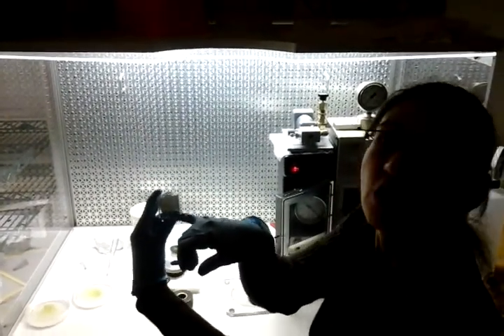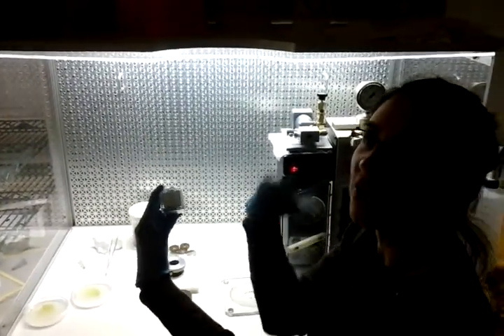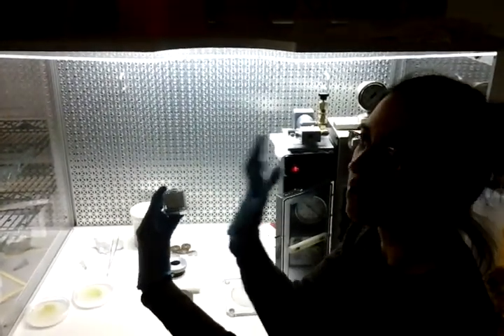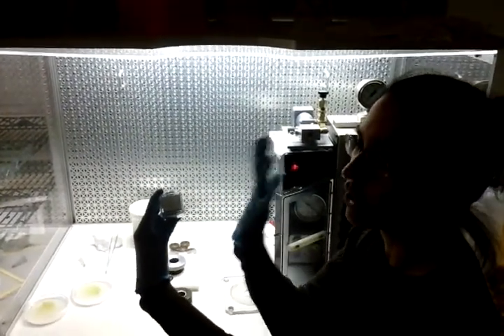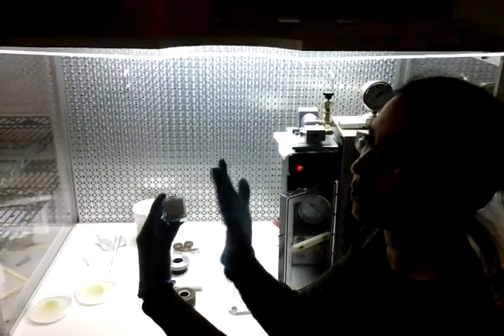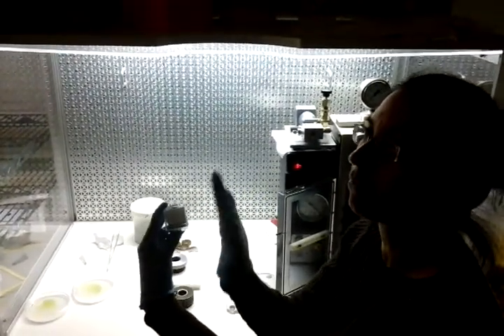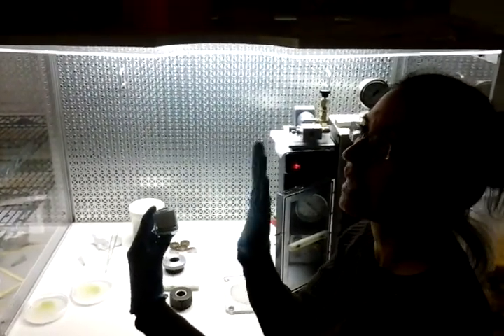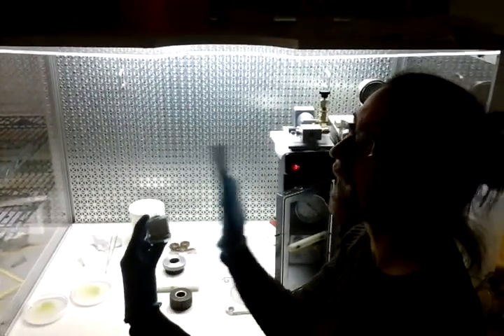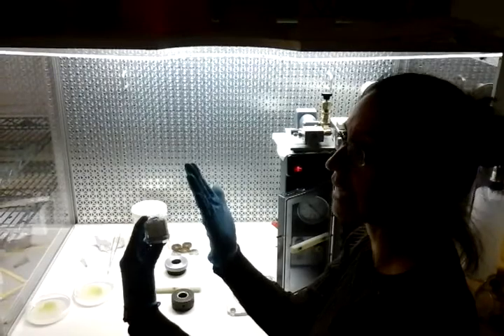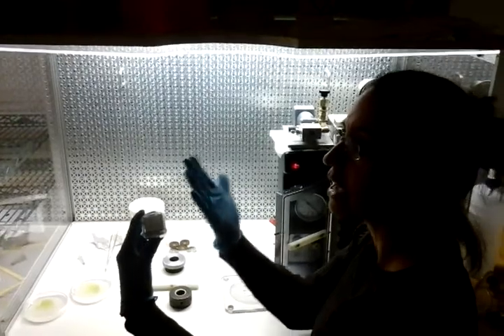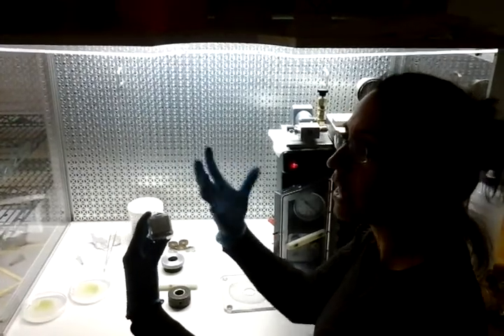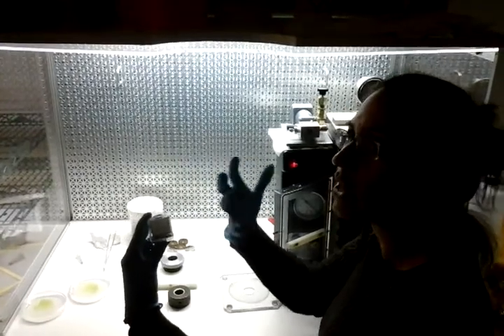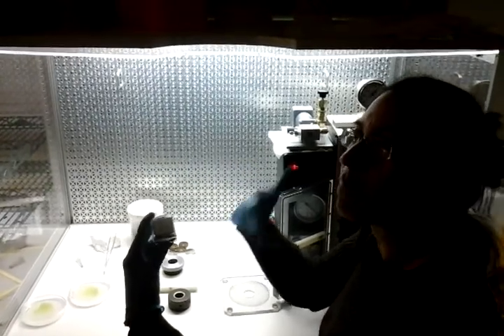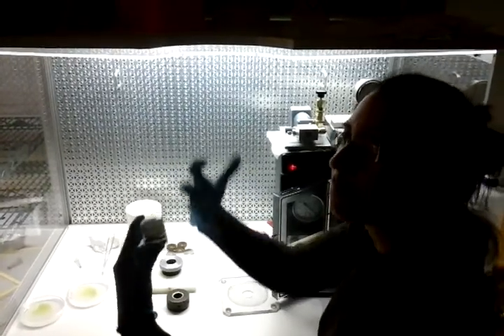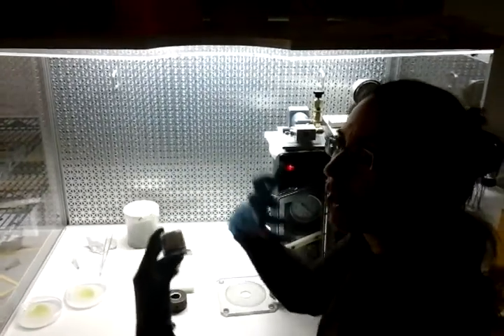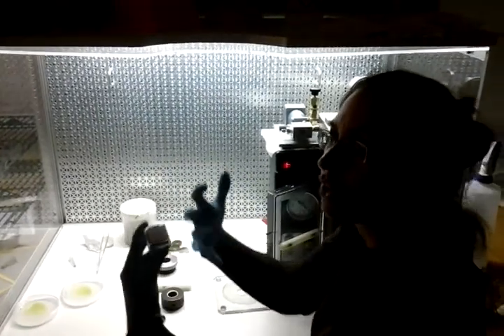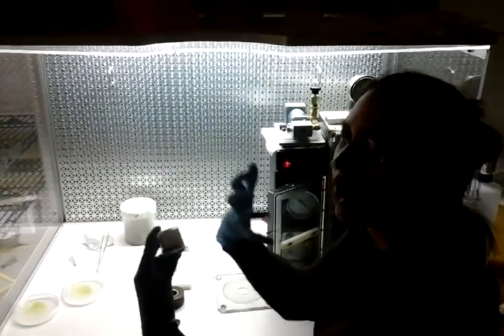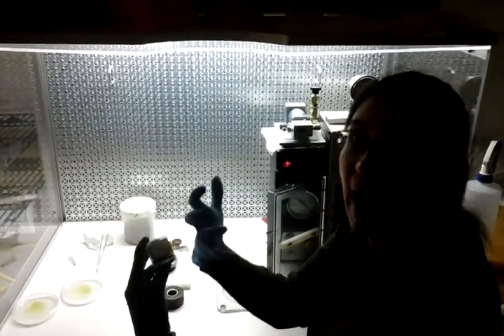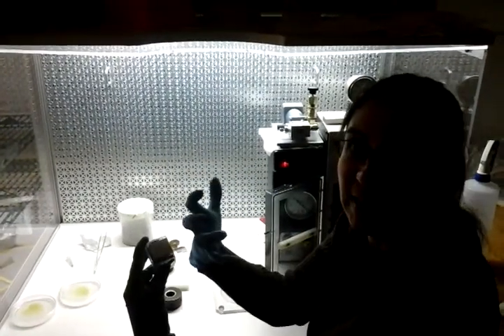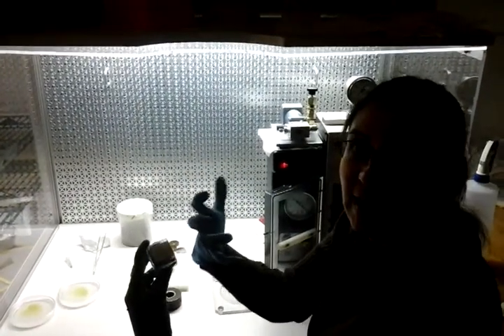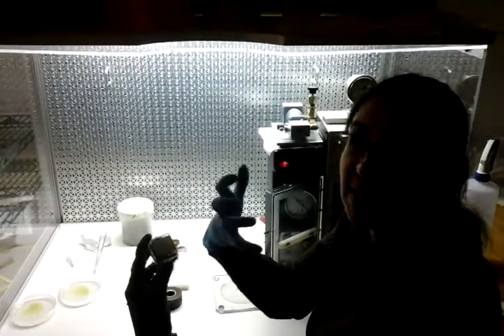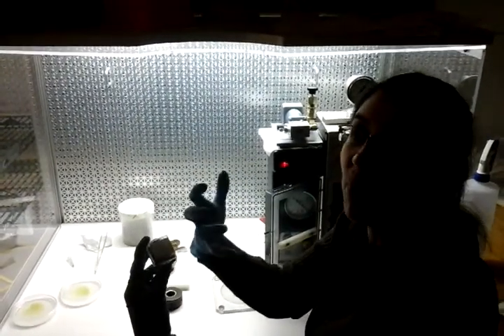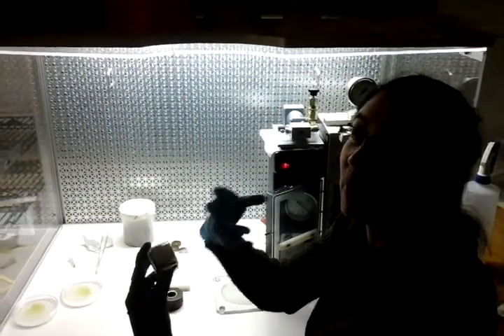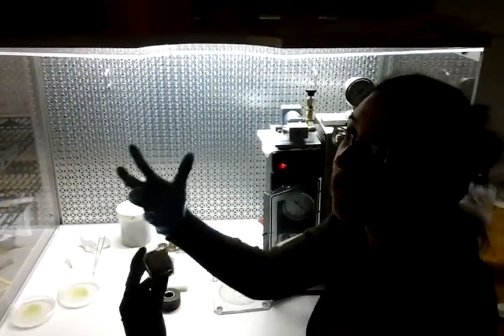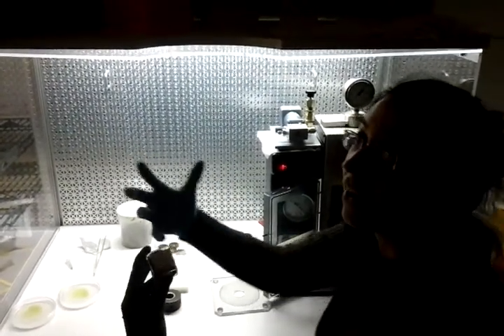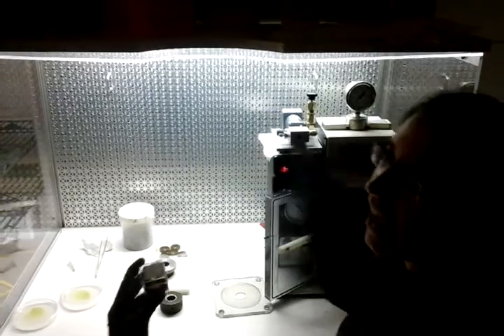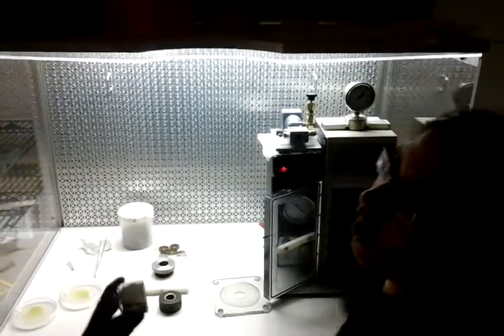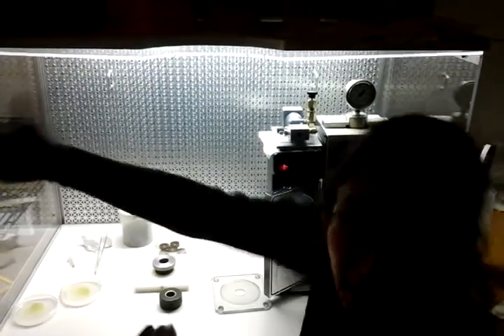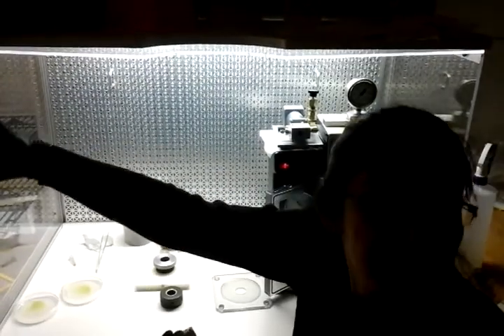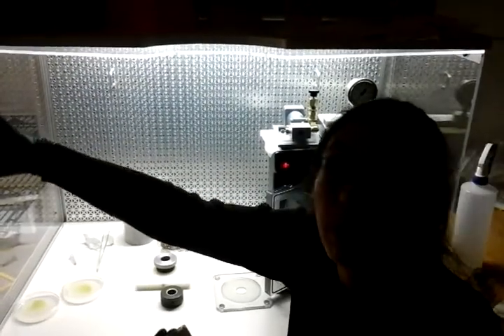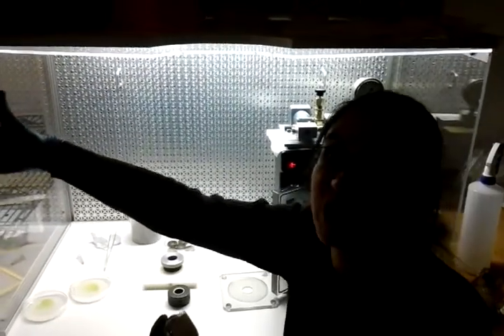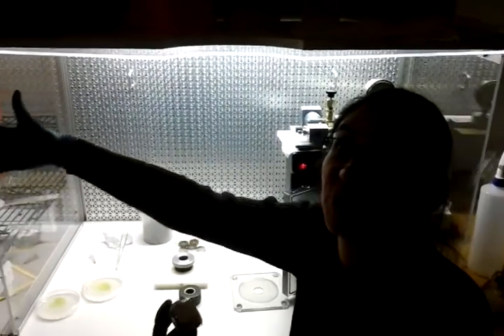This disc will remain intact, but as soon as we build up the pressure of air behind it, at some point it will fail and all the air is going to come rushing through.